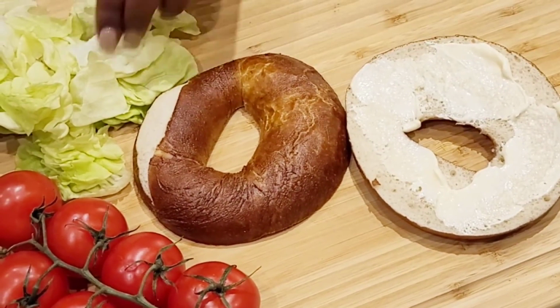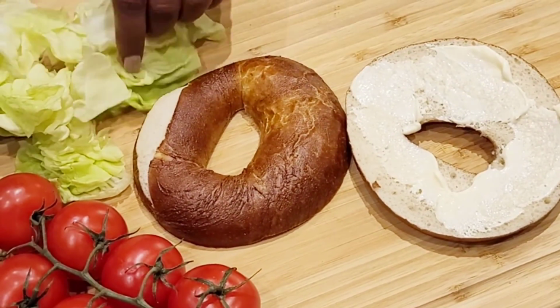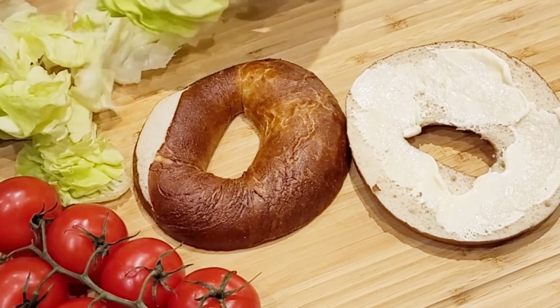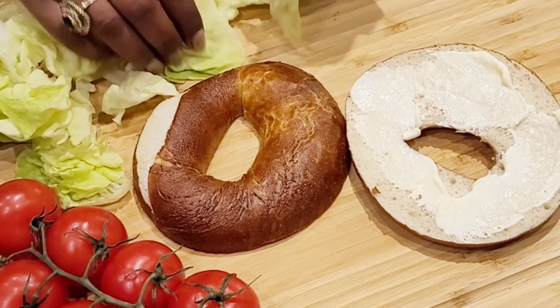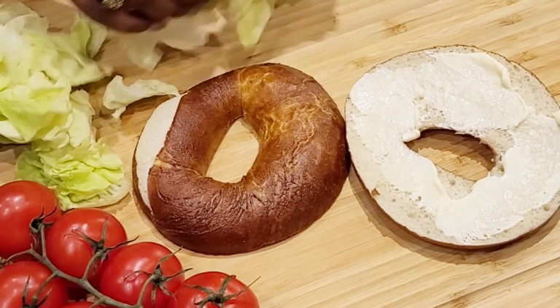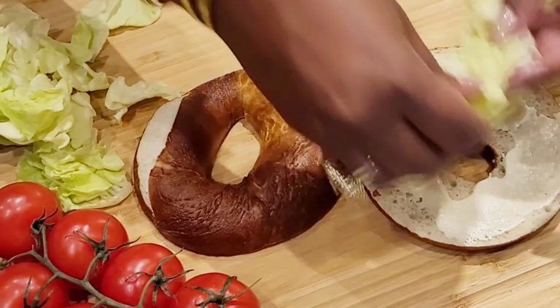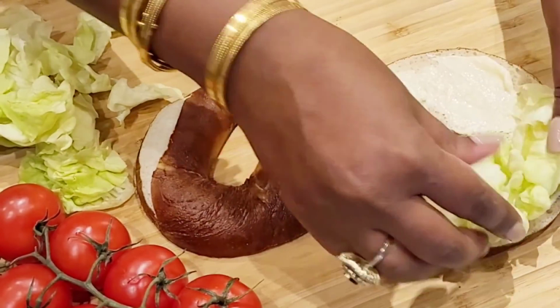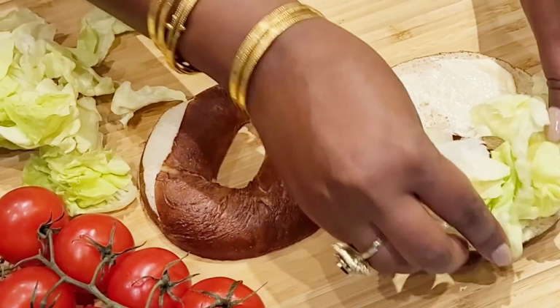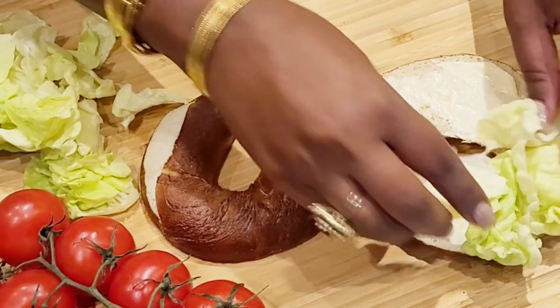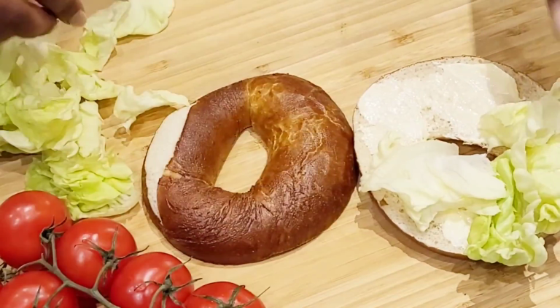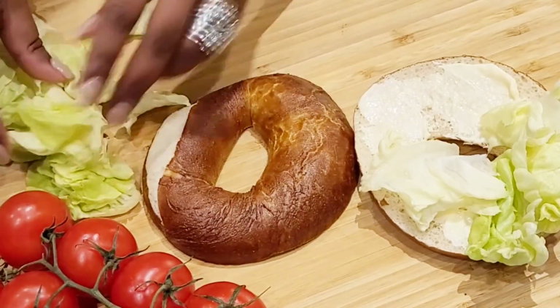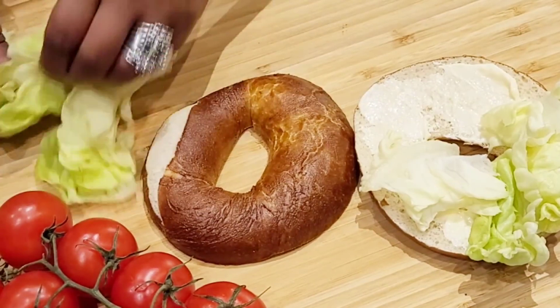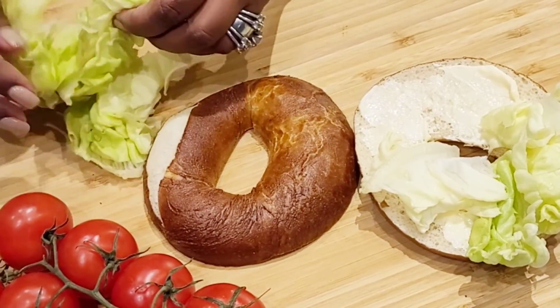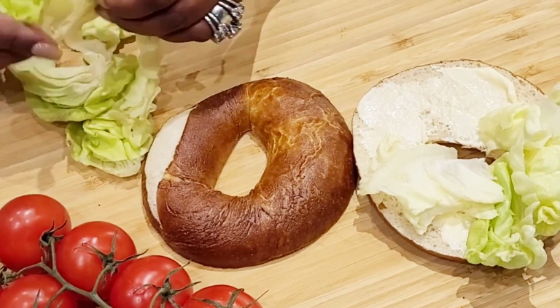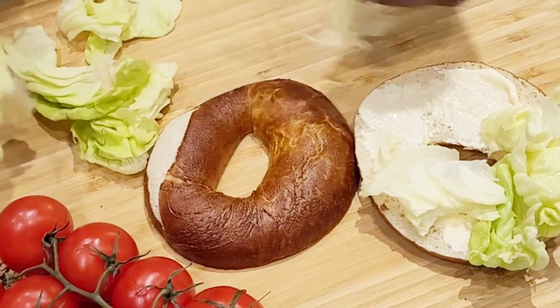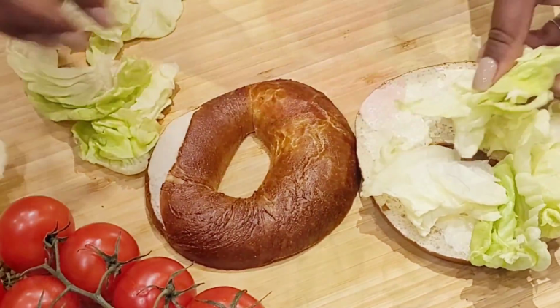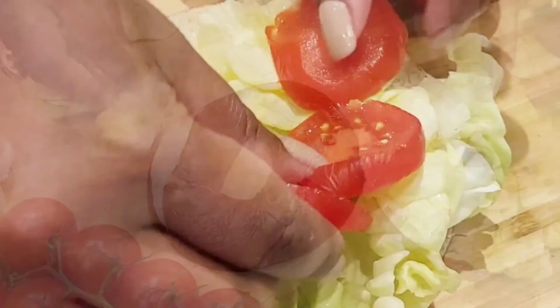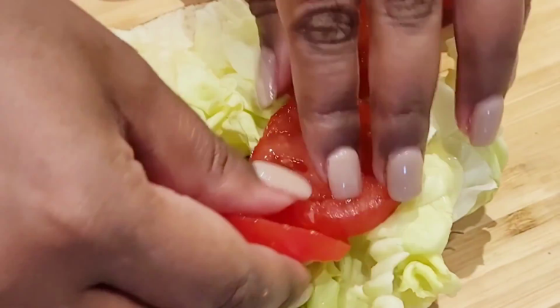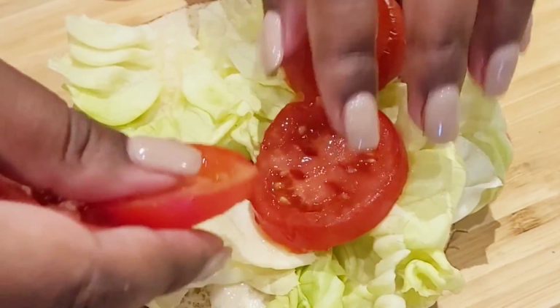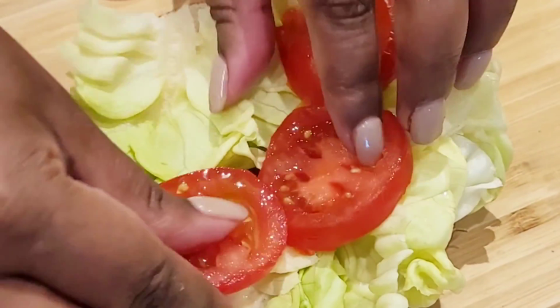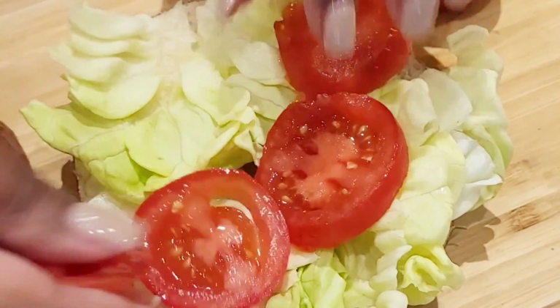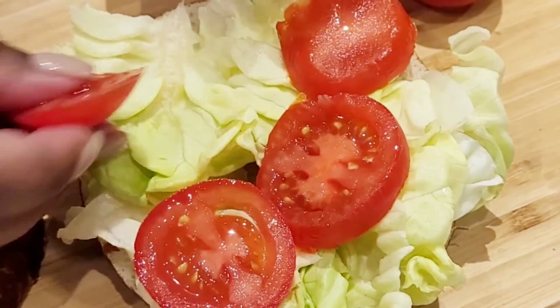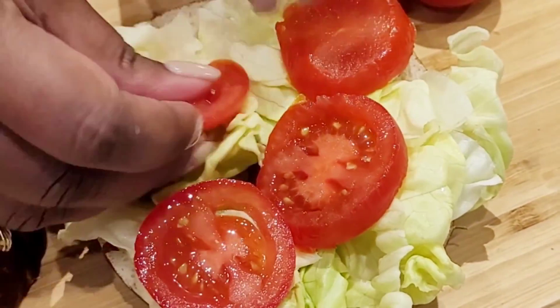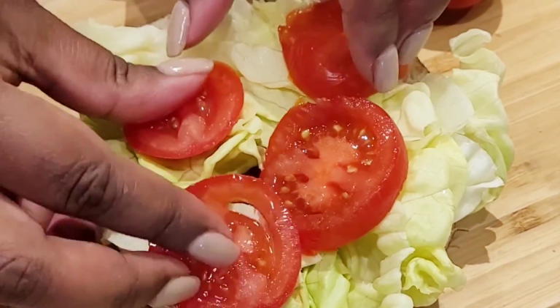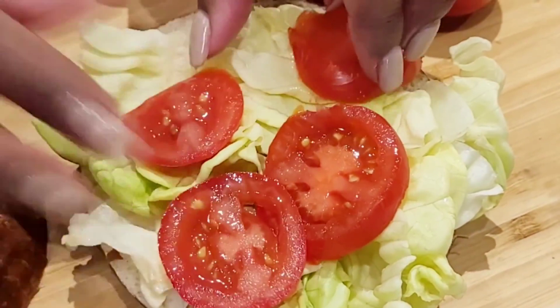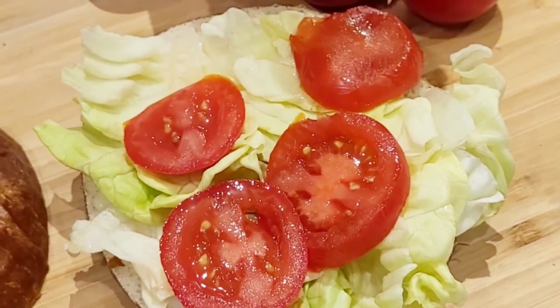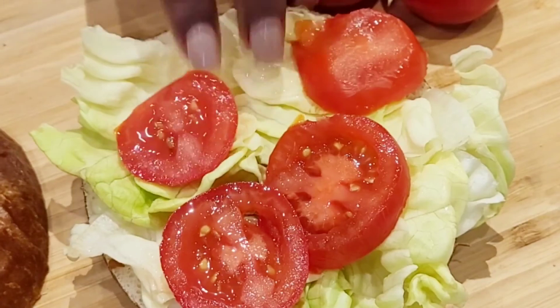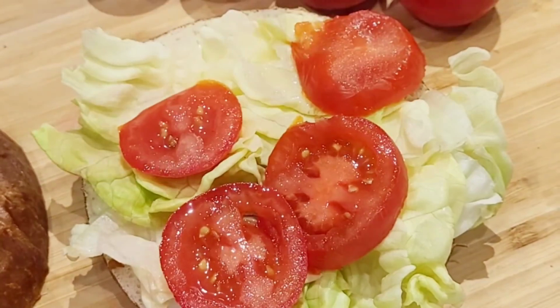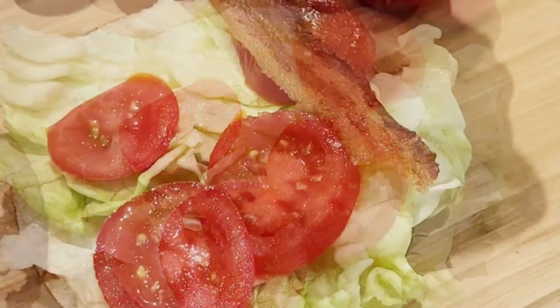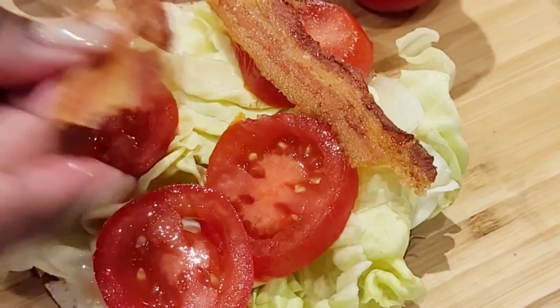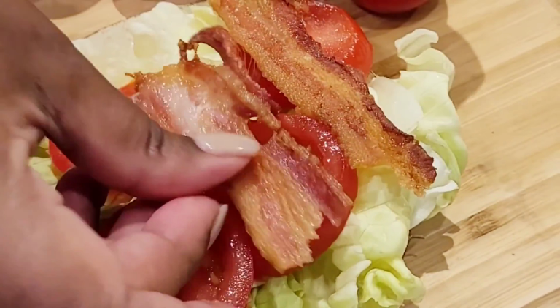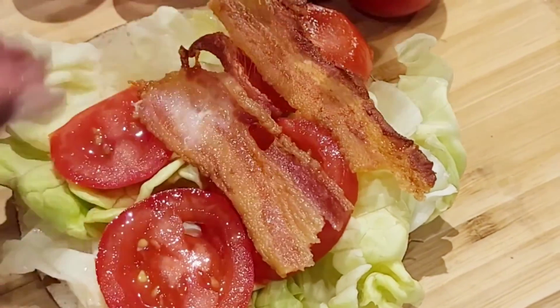Break your lettuce into small pieces and line them up around the bagel. Instead of big pieces of tomato, I use cherry tomatoes or a little bit bigger, and line them around.